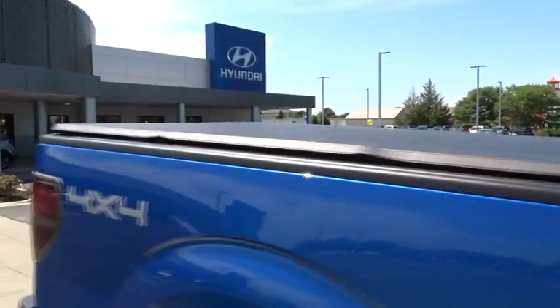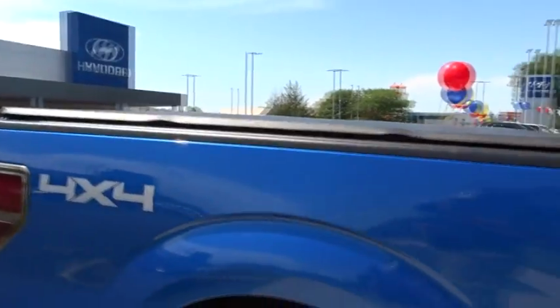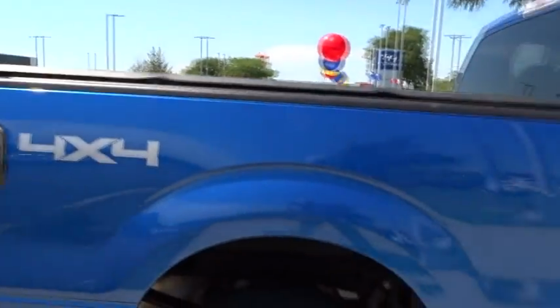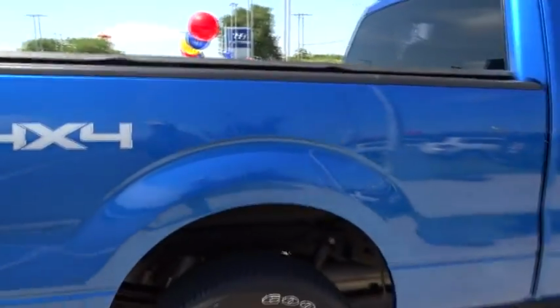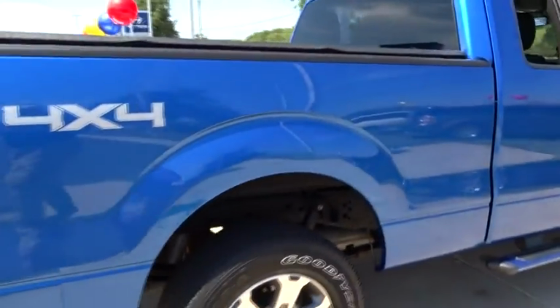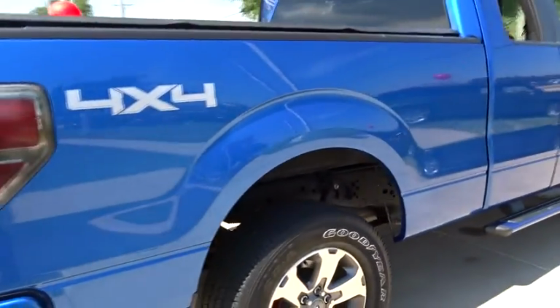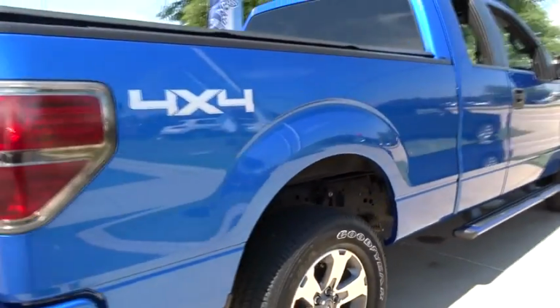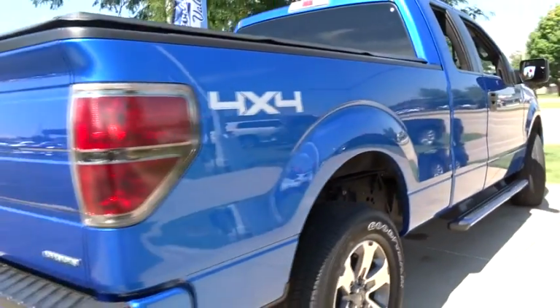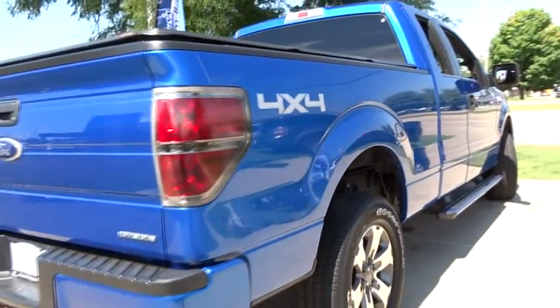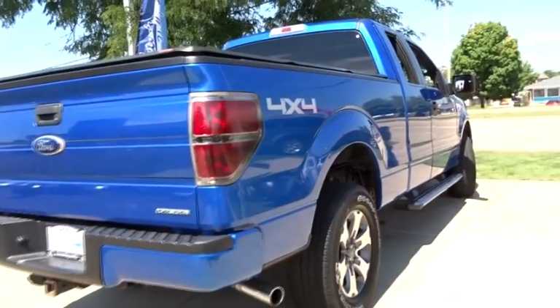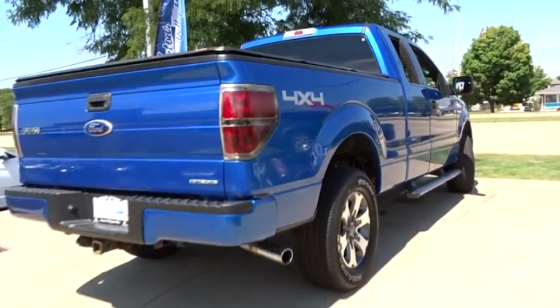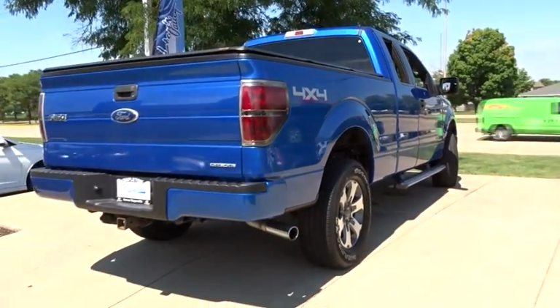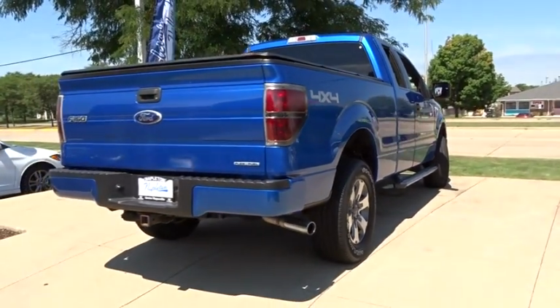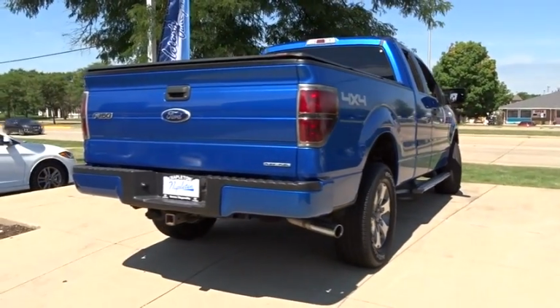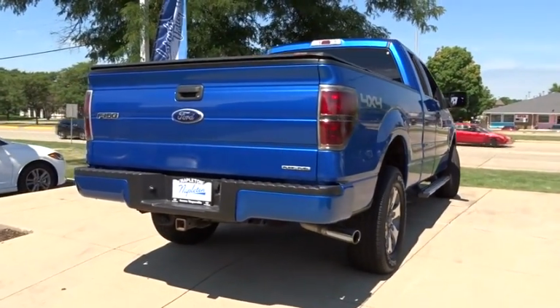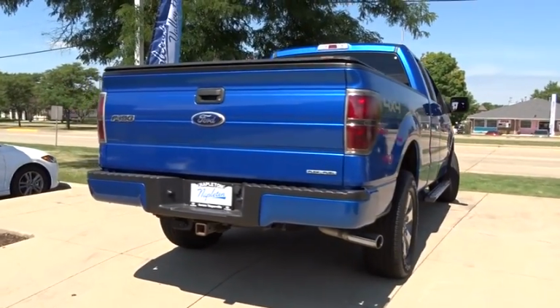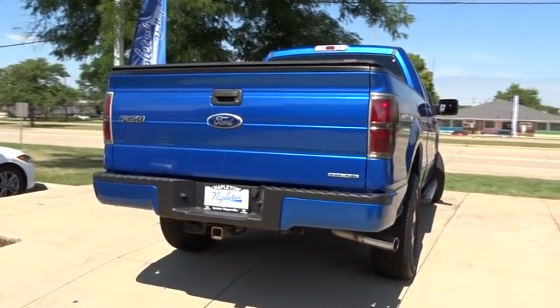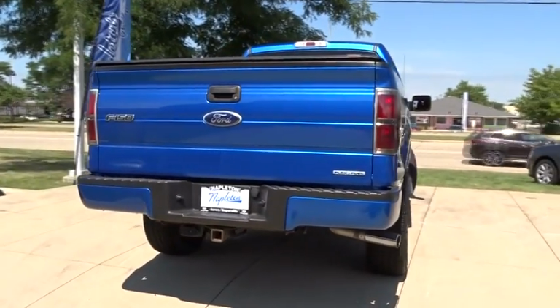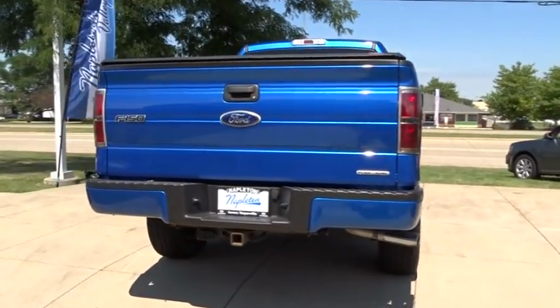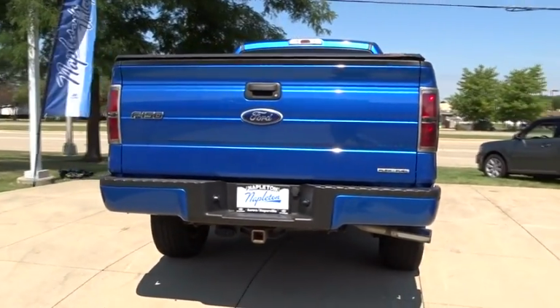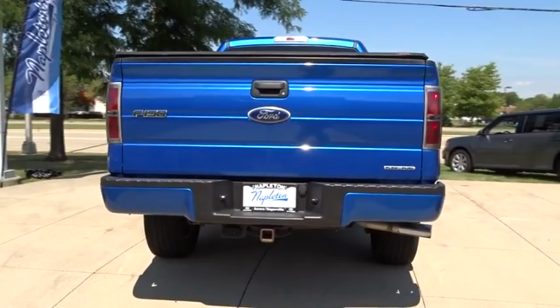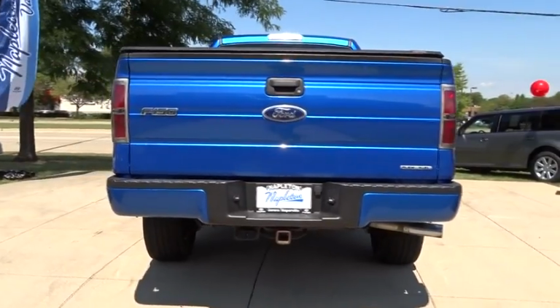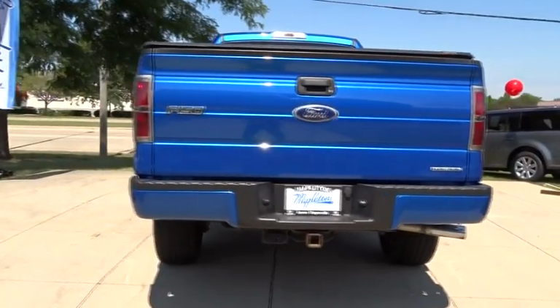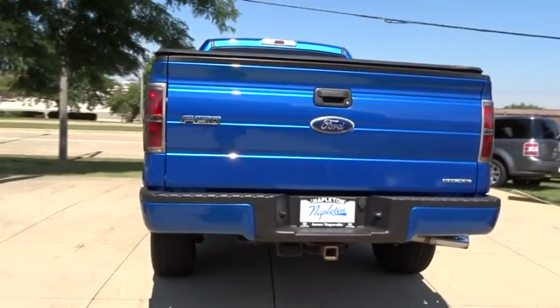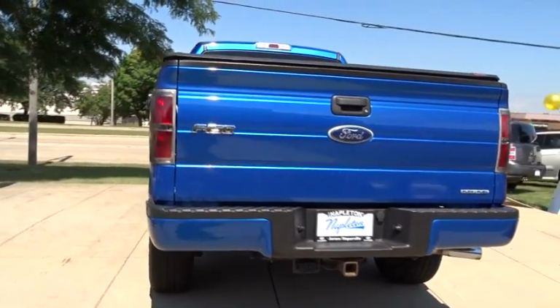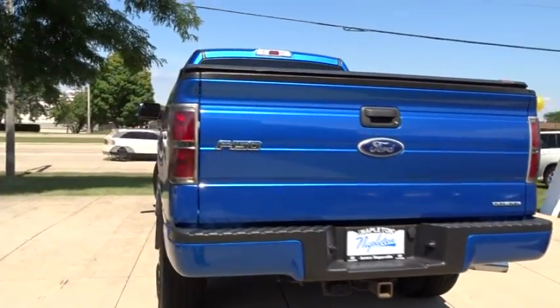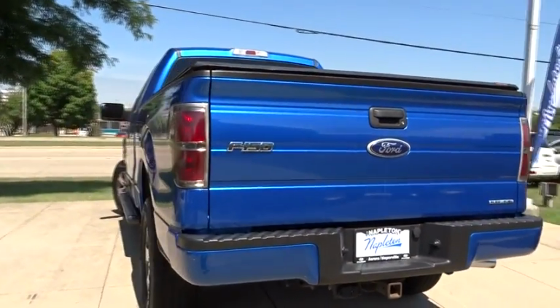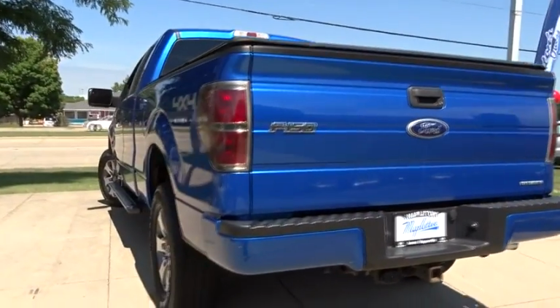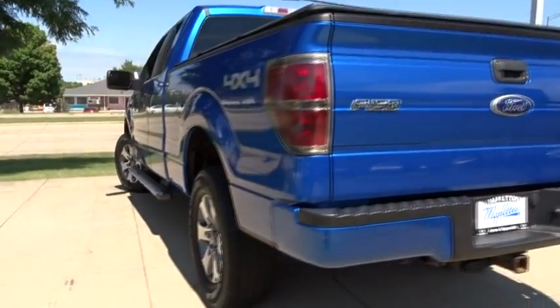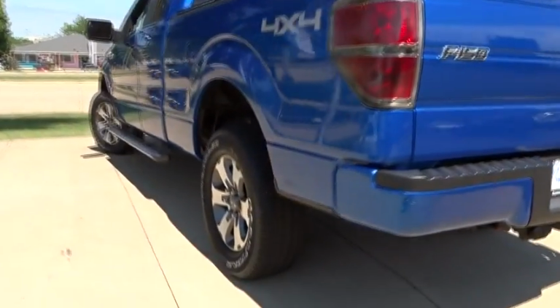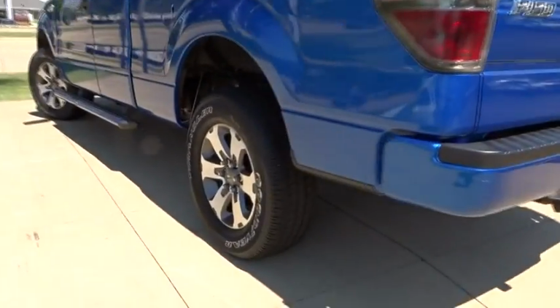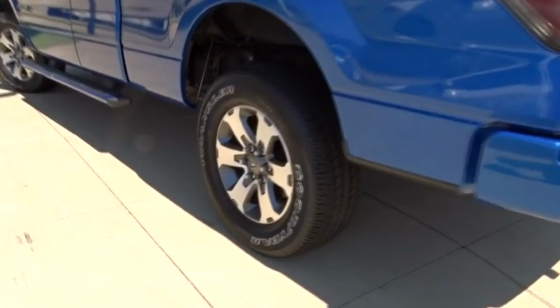AM FM CD player with six speakers, power windows, electronic stability control, remote keyless entry, panic alarm, tachometer, overhead console, front reading lamp, driver vanity mirror, tilt steering wheel. Wouldn't you look great in this vehicle?